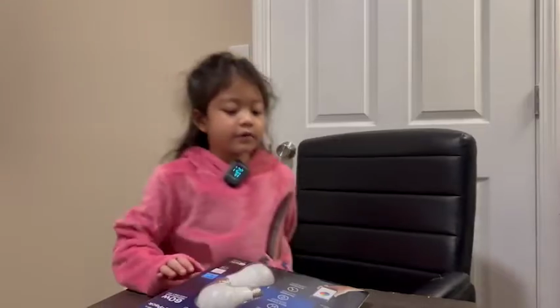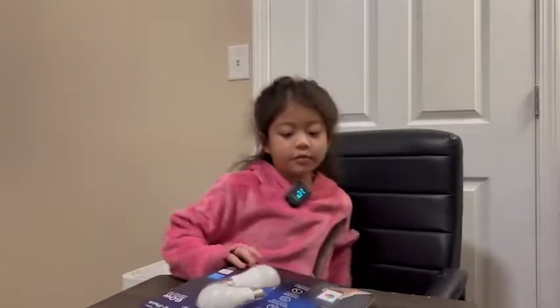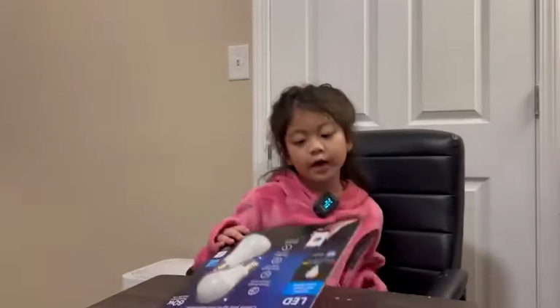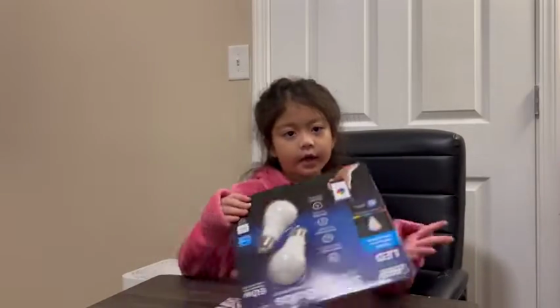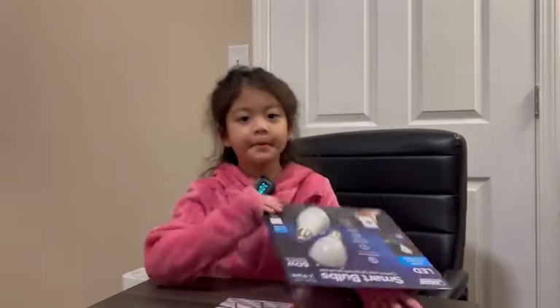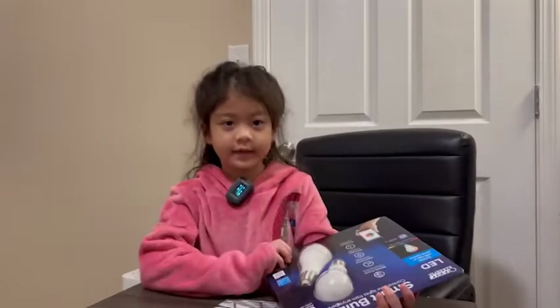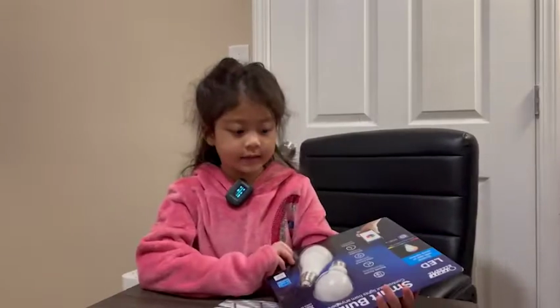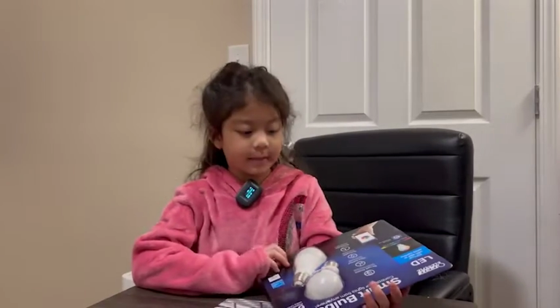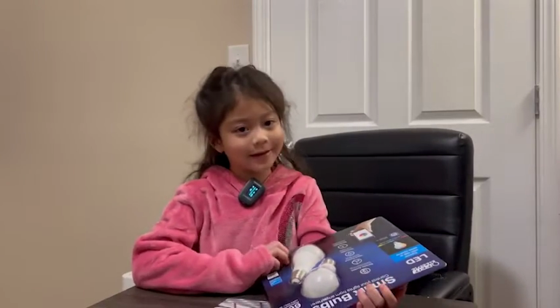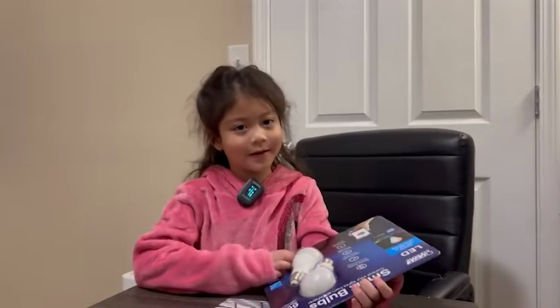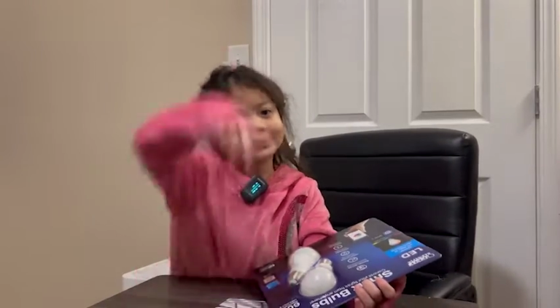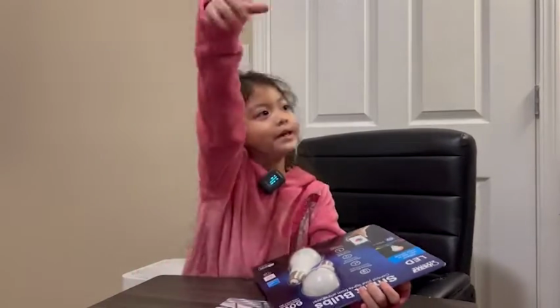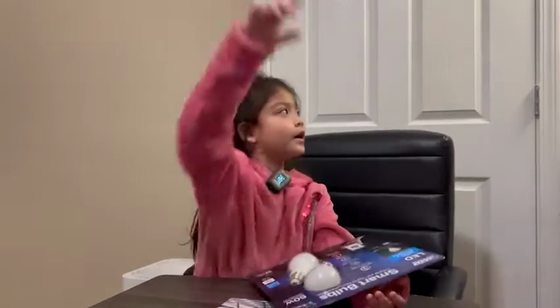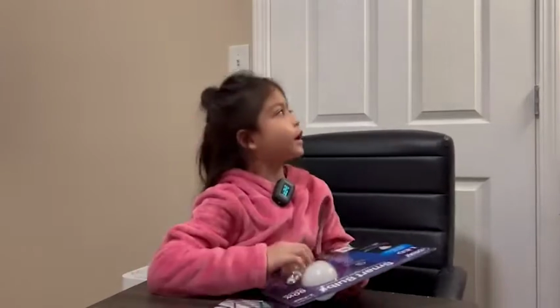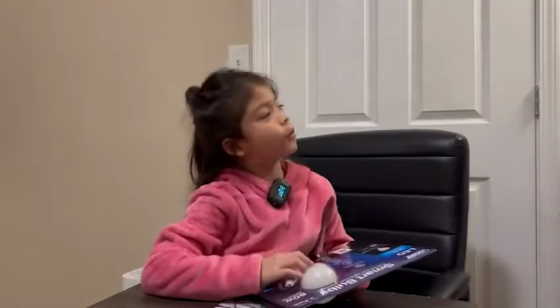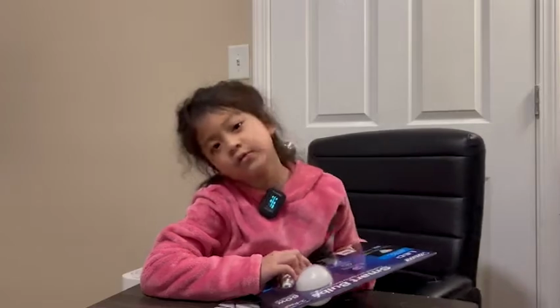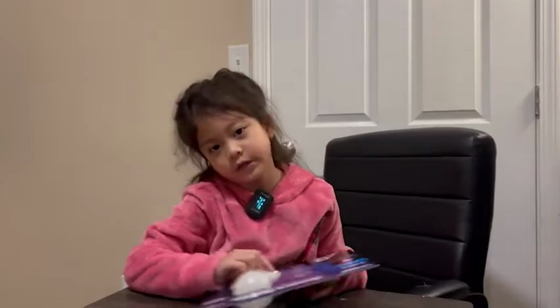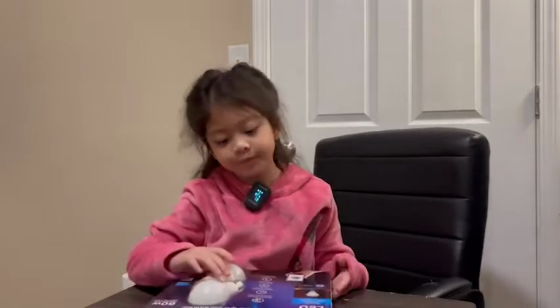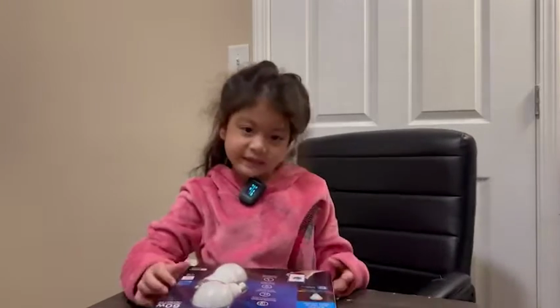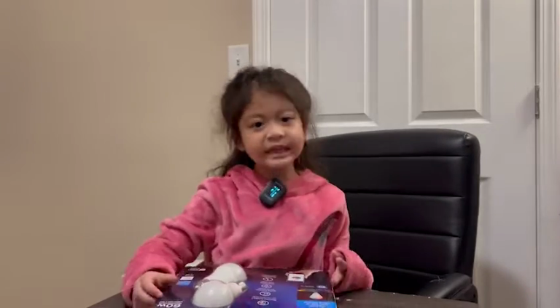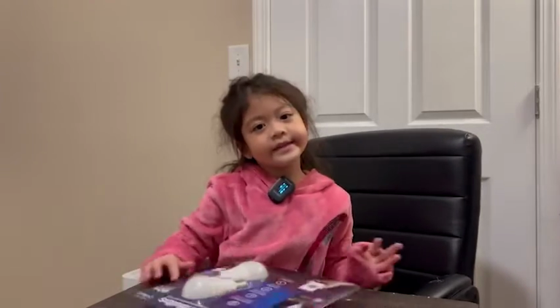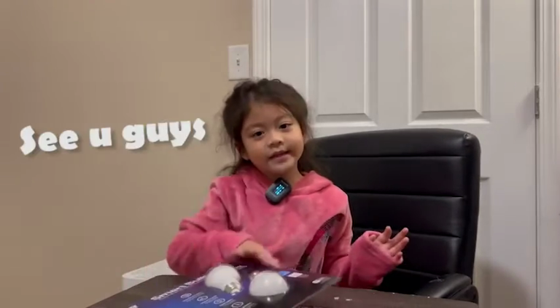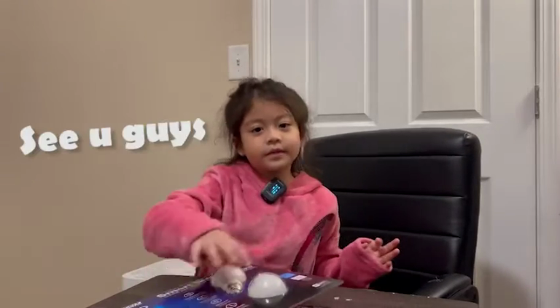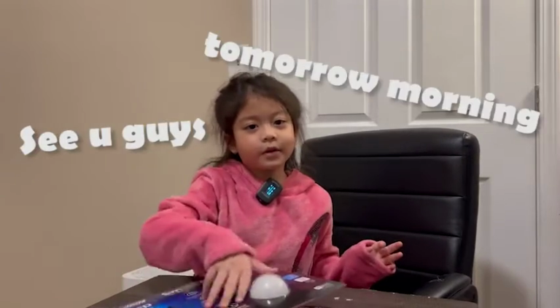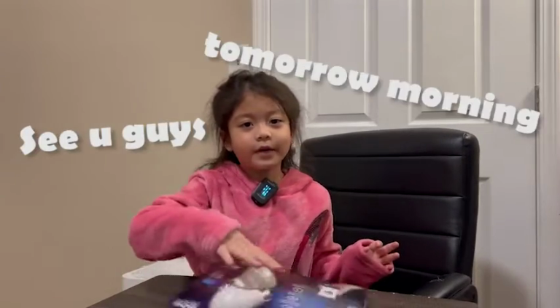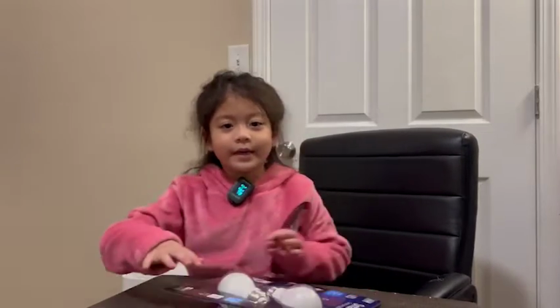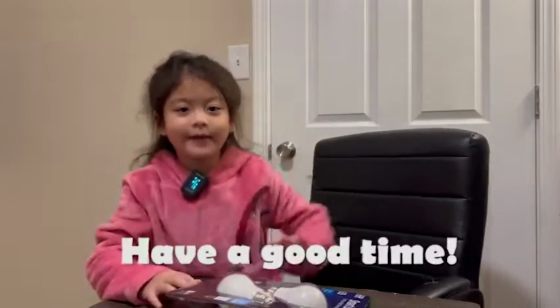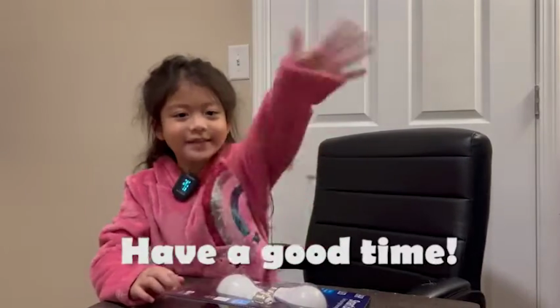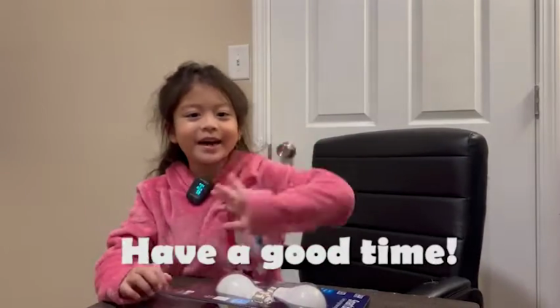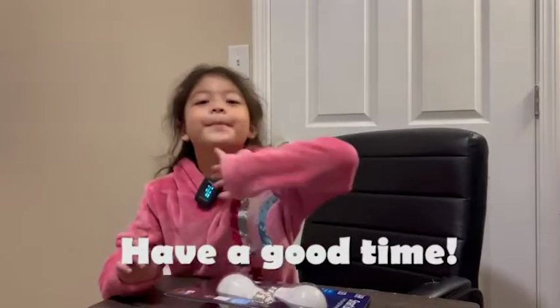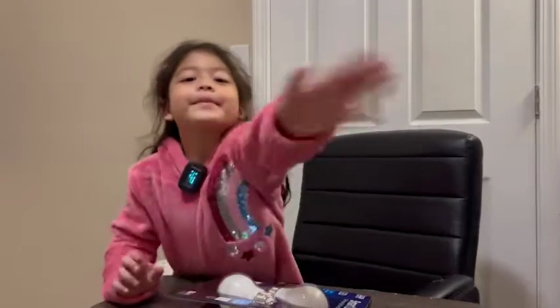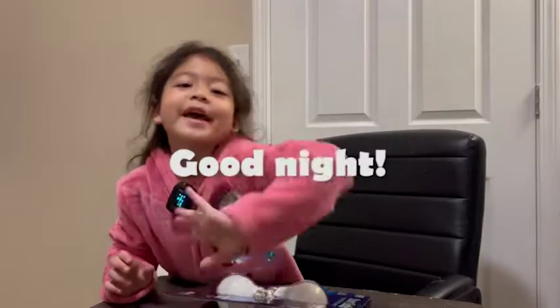So, tomorrow I'm going to unbox this, and my dad is going to put it up here. I don't know what to wear, so... So you guys, tomorrow morning, have a good time! Good night!